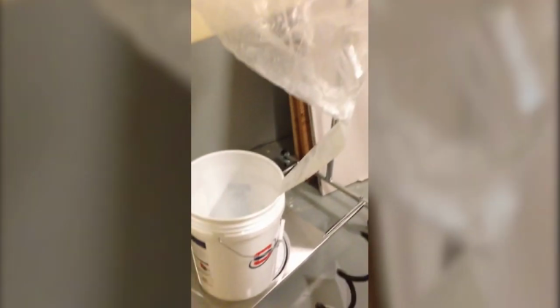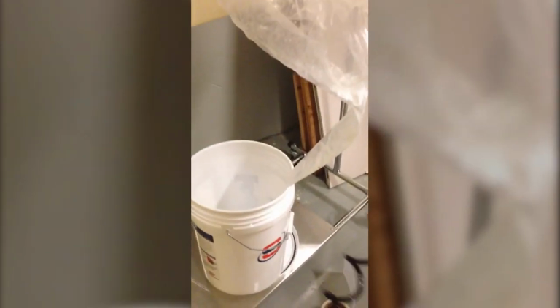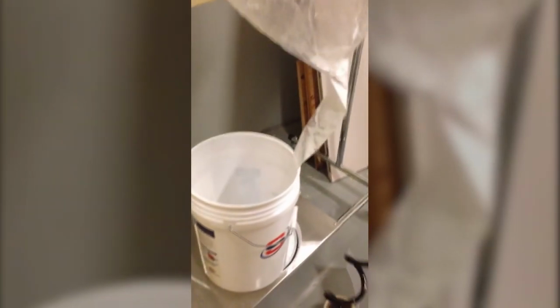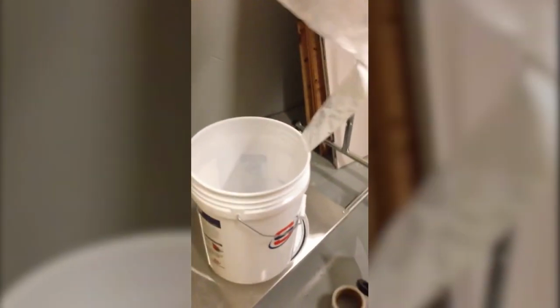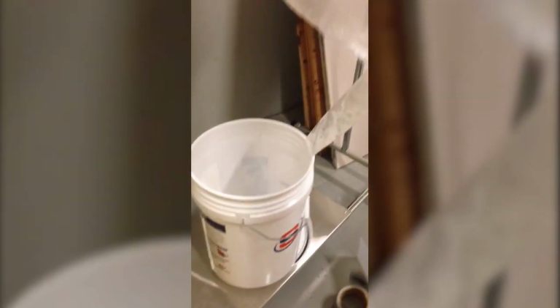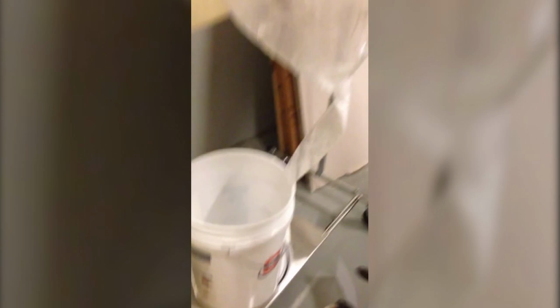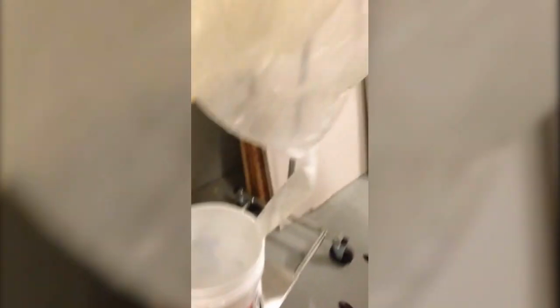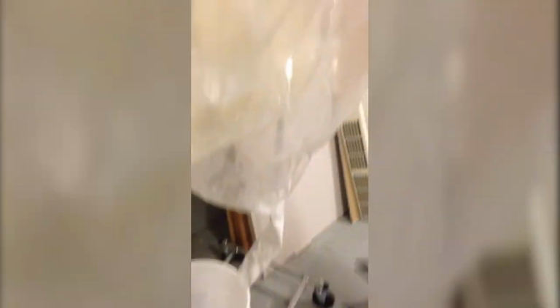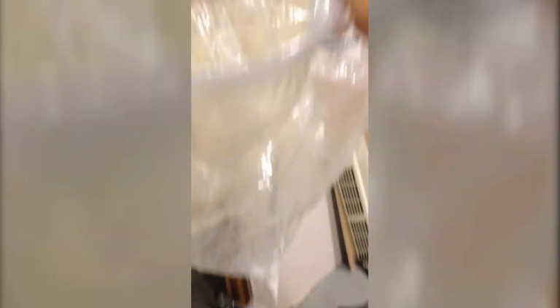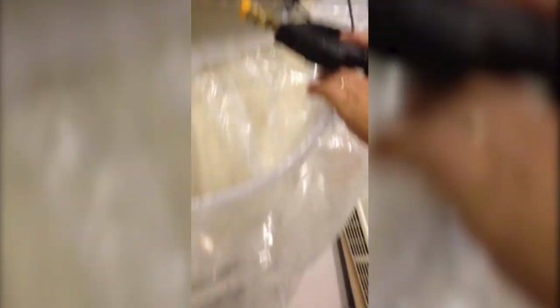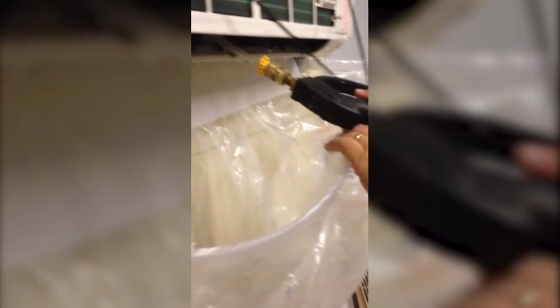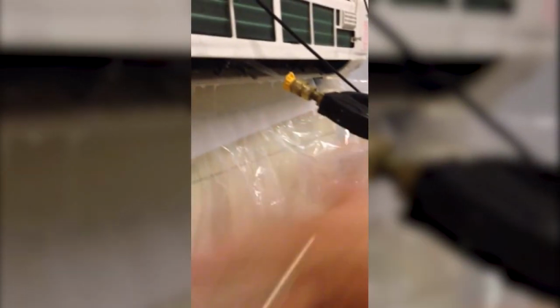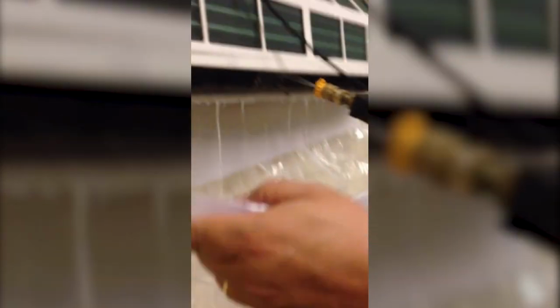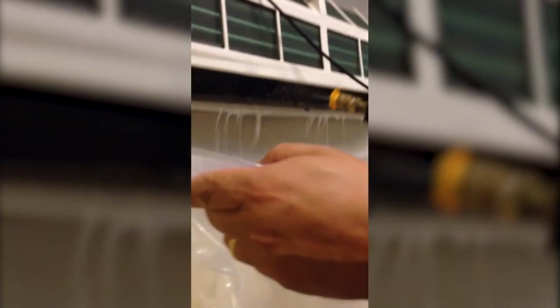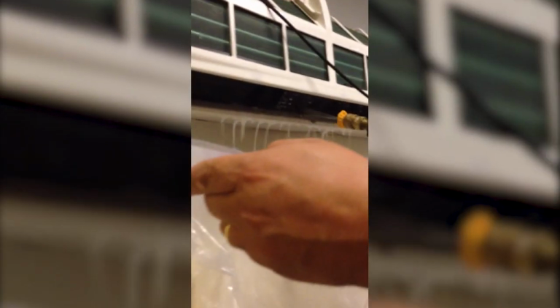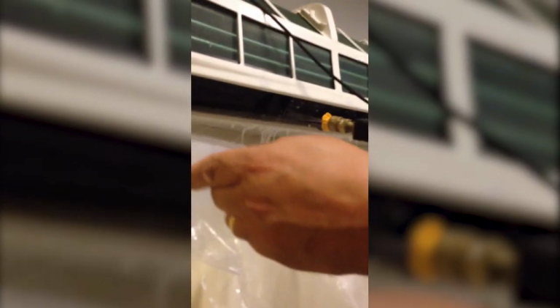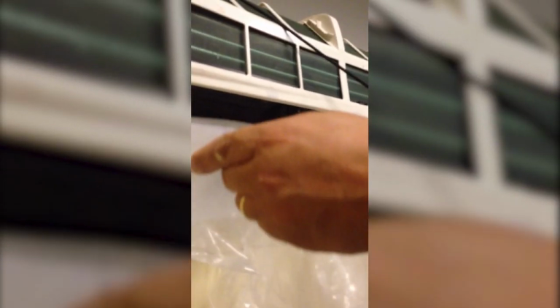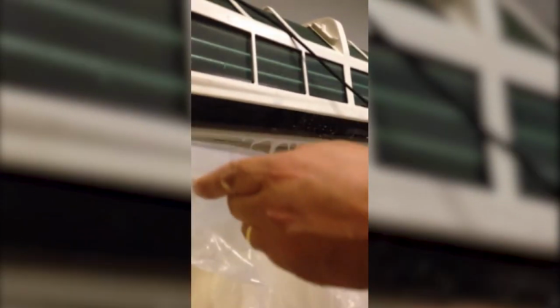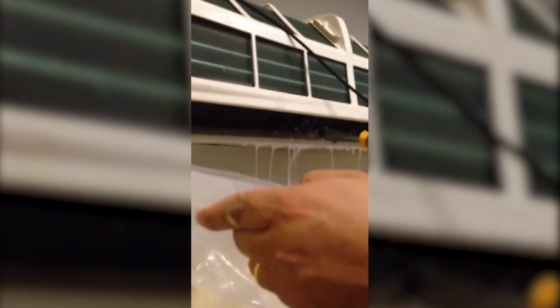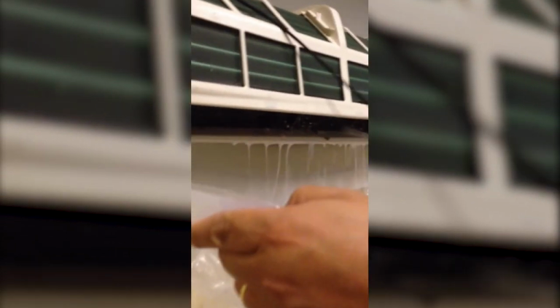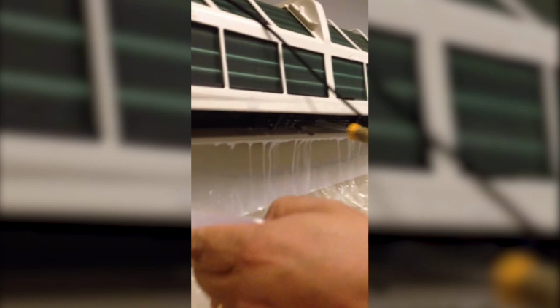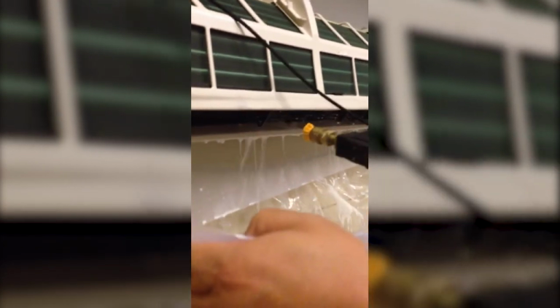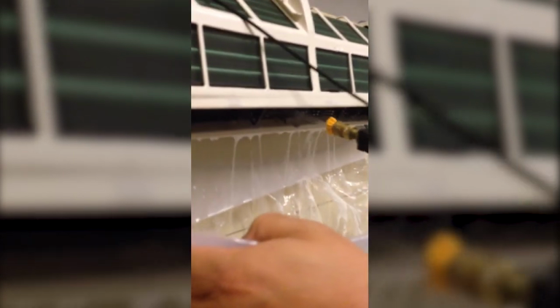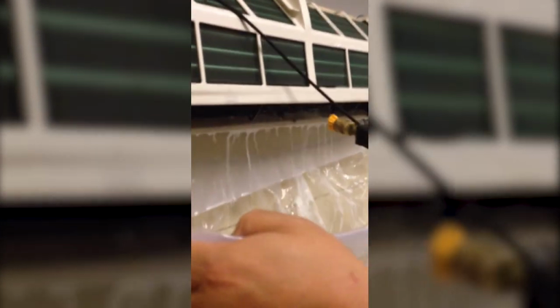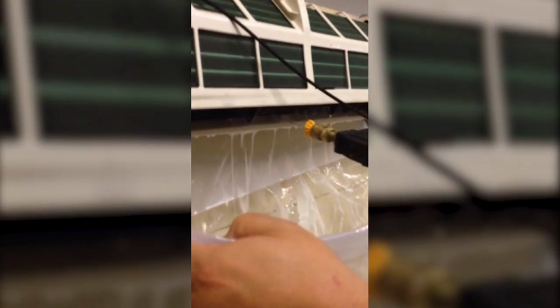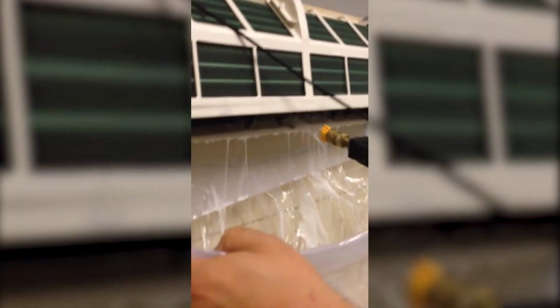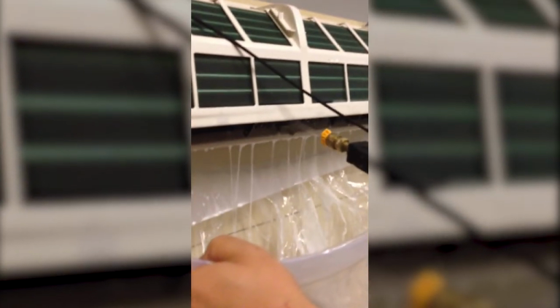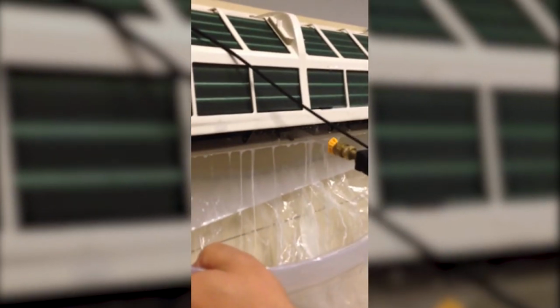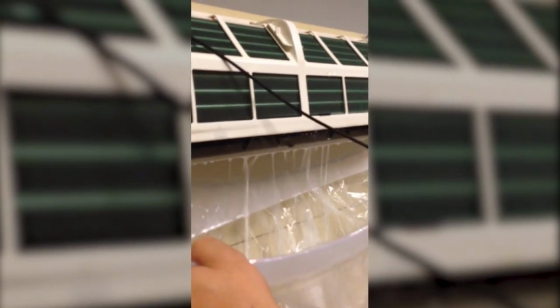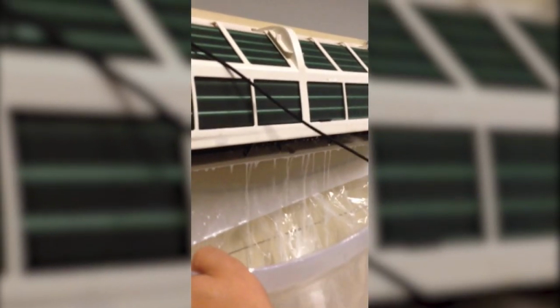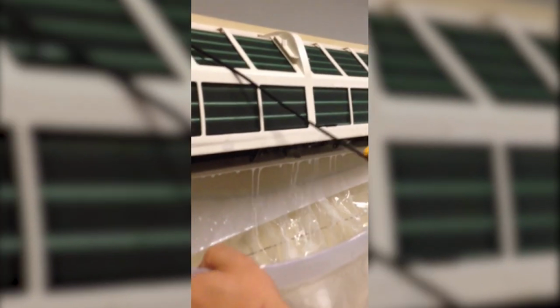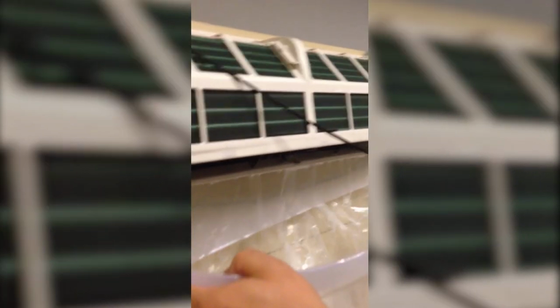Now the other thing is, you can use this unit and get underneath to get the blower wheel, to help clean it of all the mold and dirt and debris that's accumulated through regular operation.